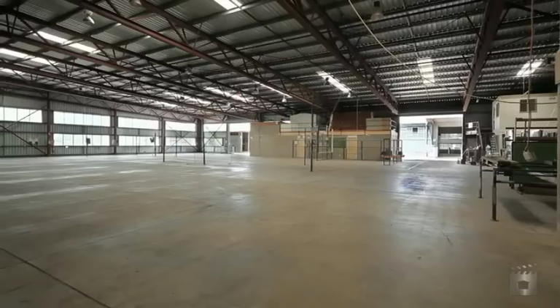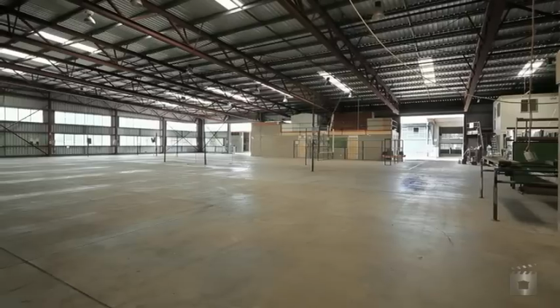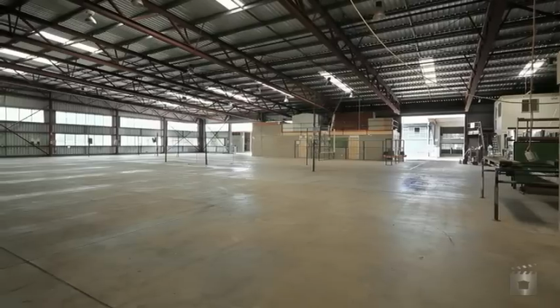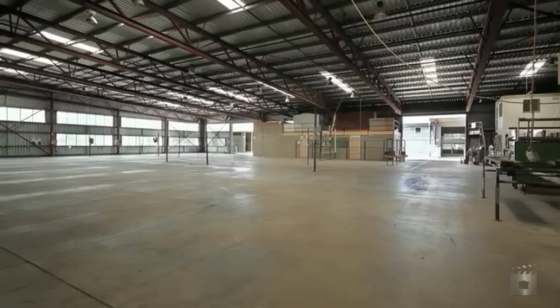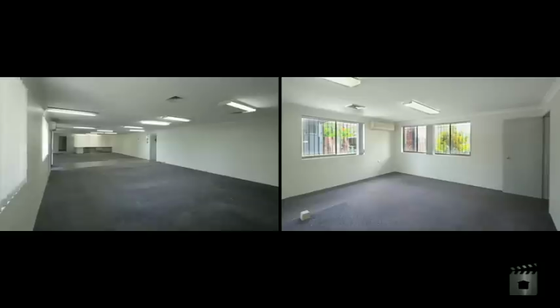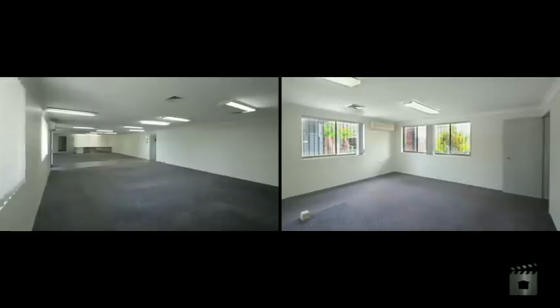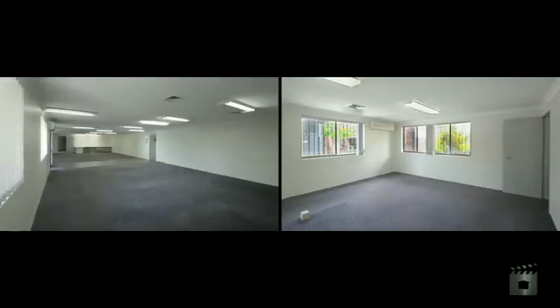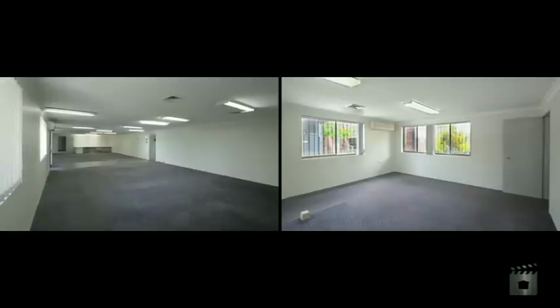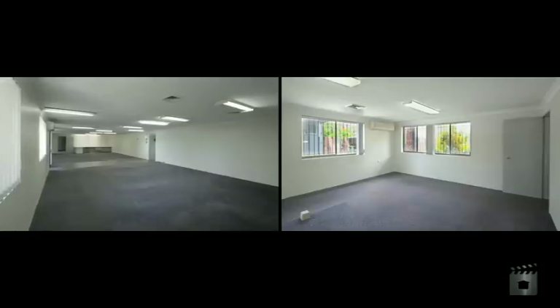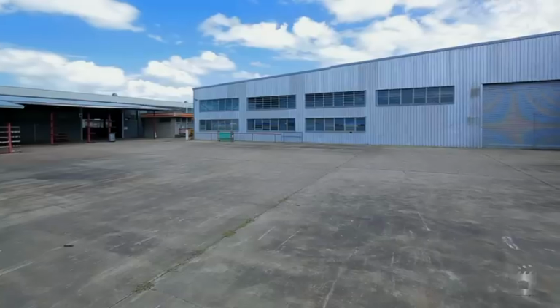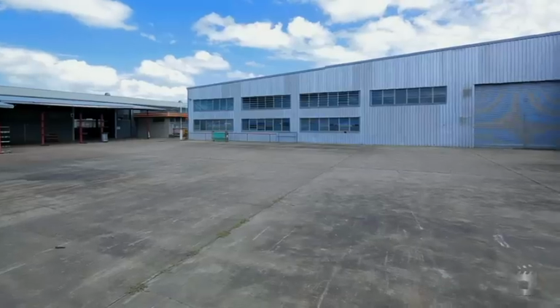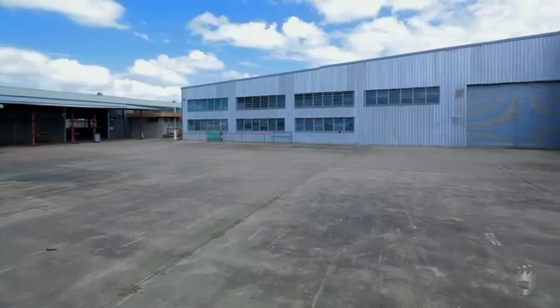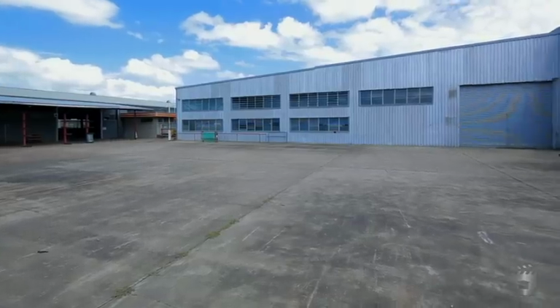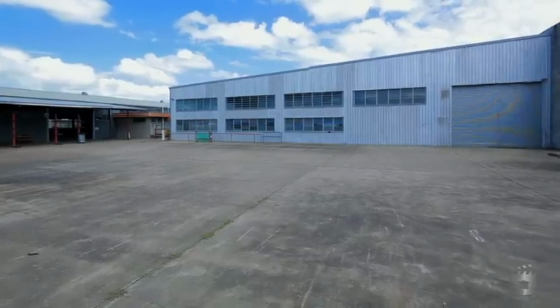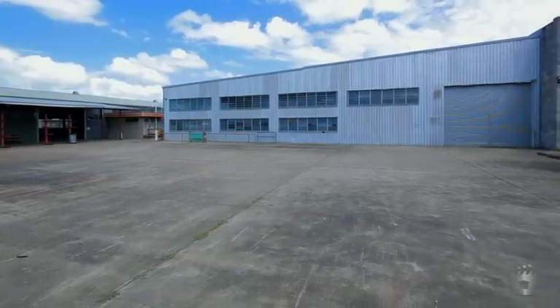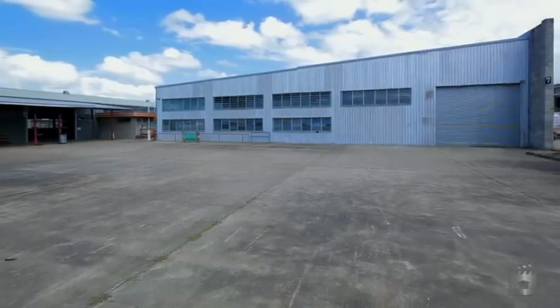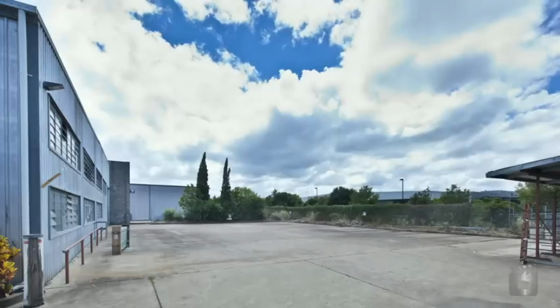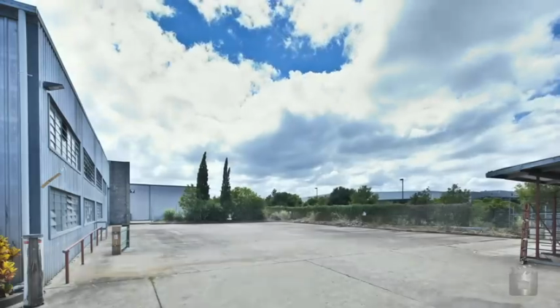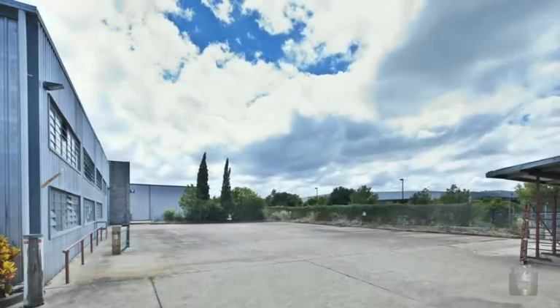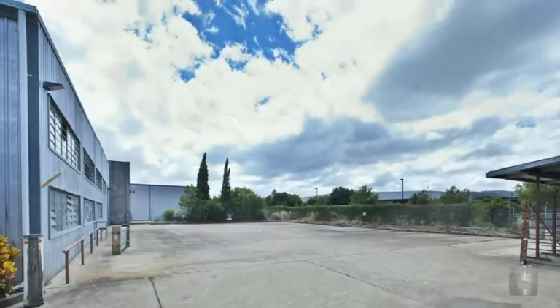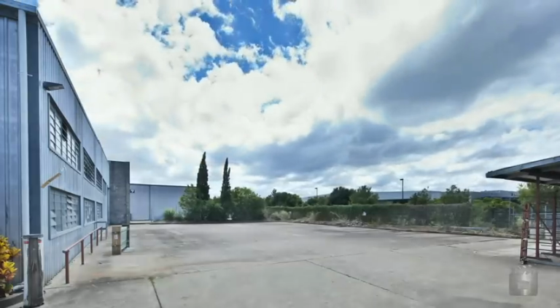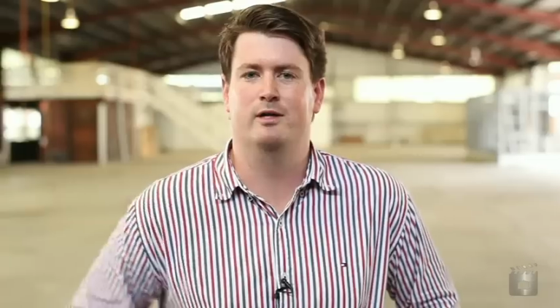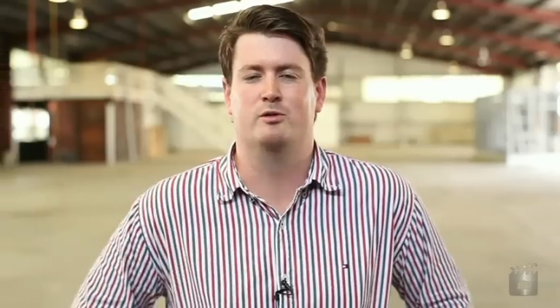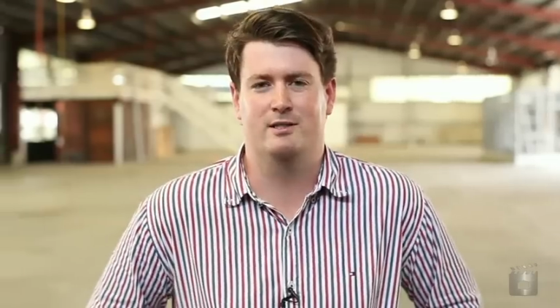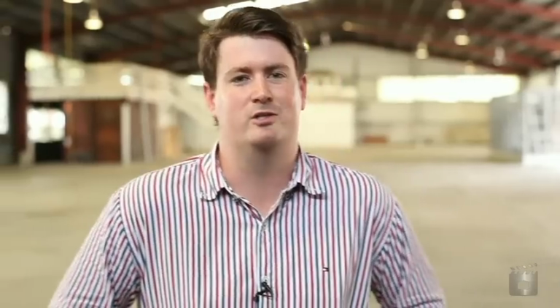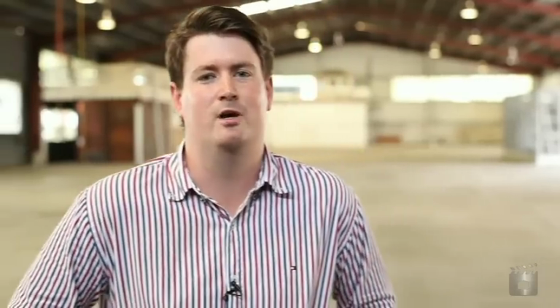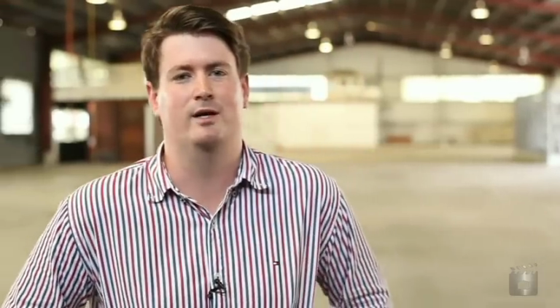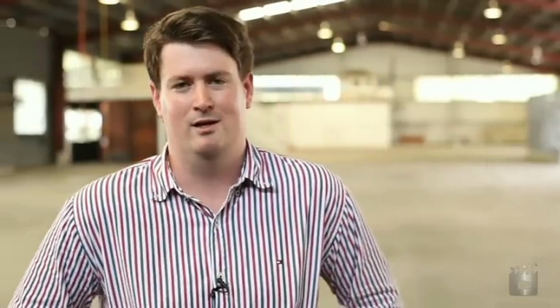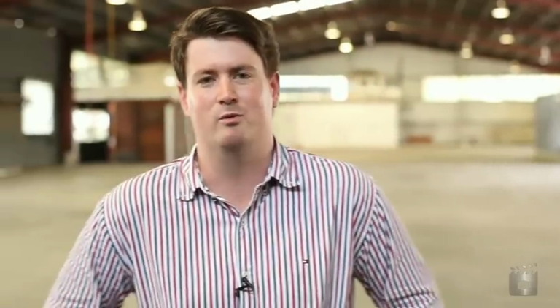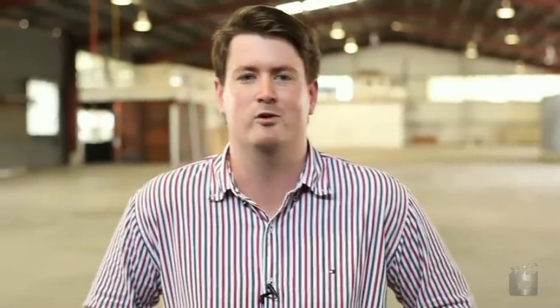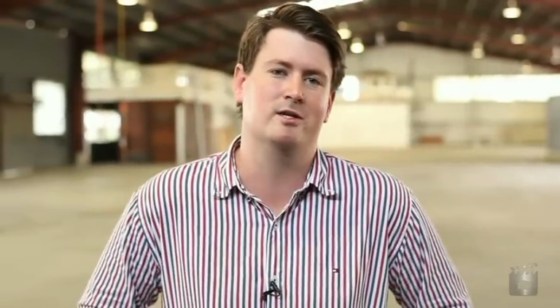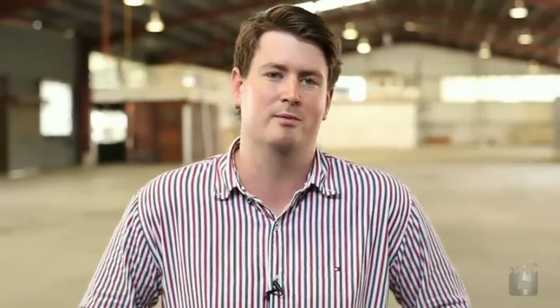Cool and free warehouse areas, commercial grade office spaces, expansive concrete yard, ample roller doors, bulk three-phase power — add arguably Brisbane's best industrial suburb to the mix and I think we've found your new business premises.